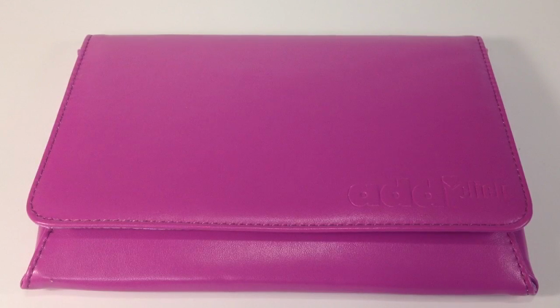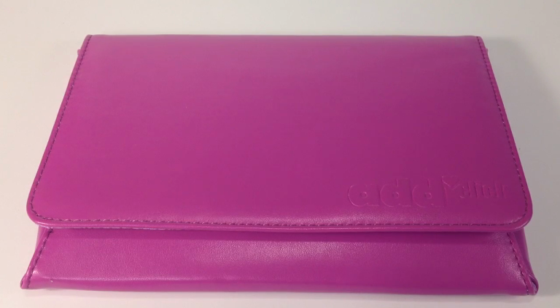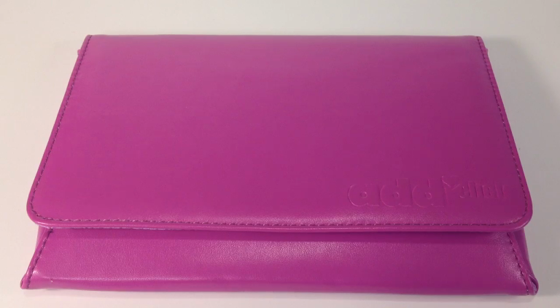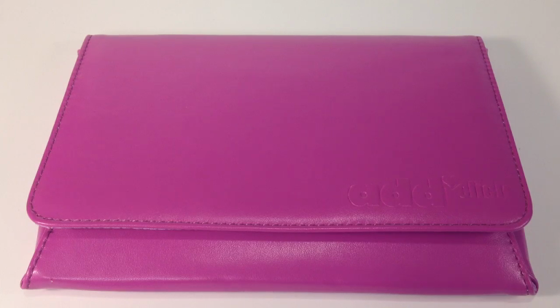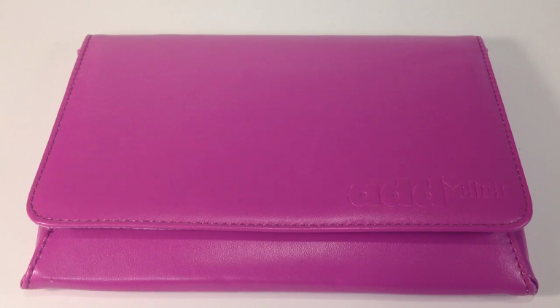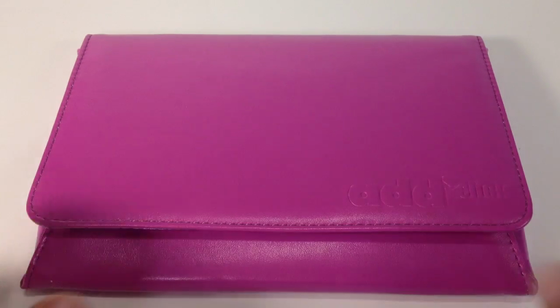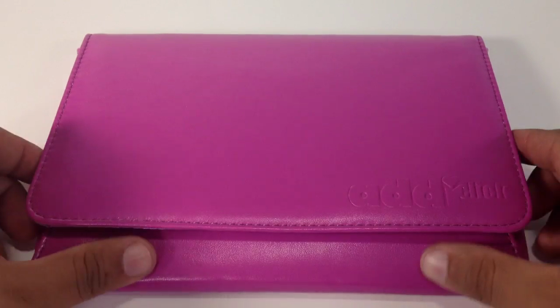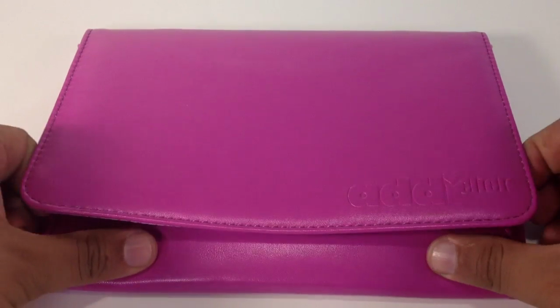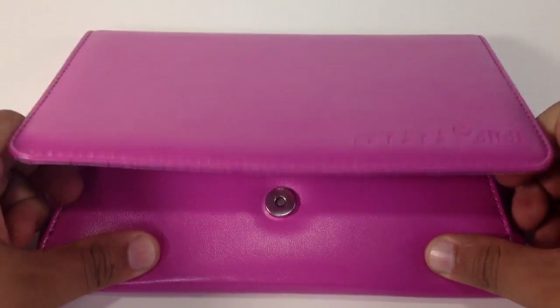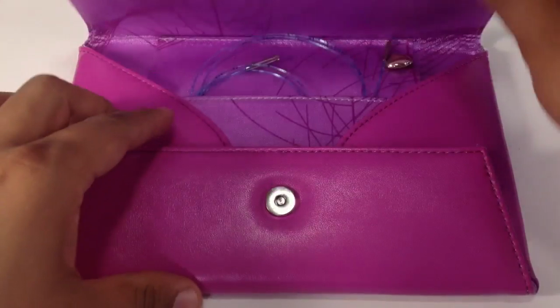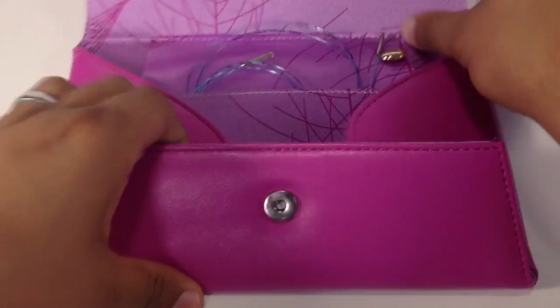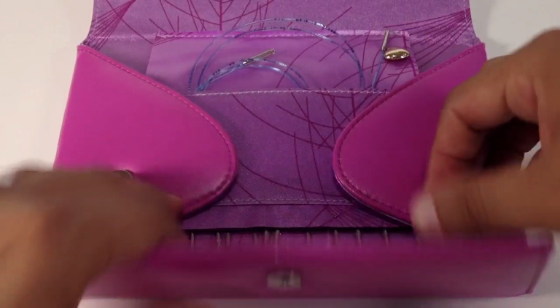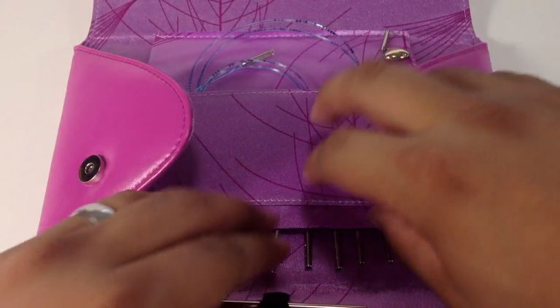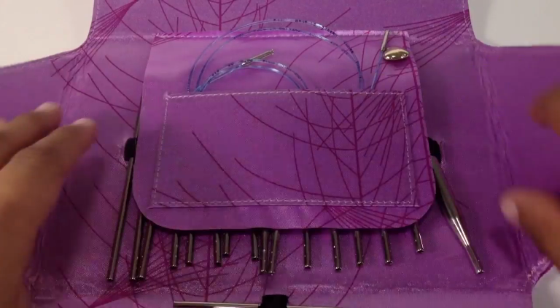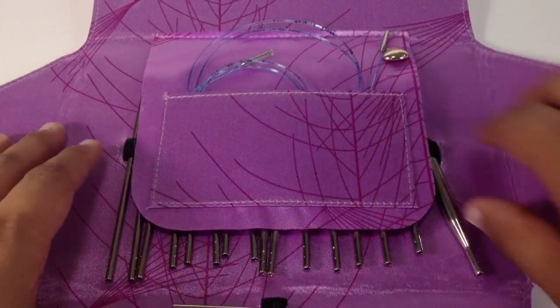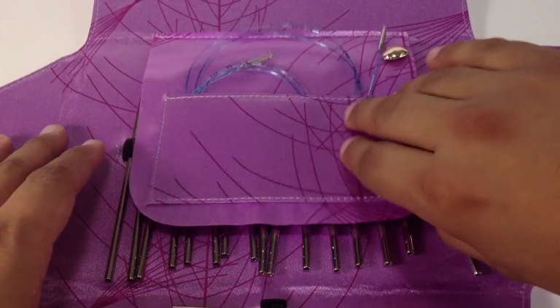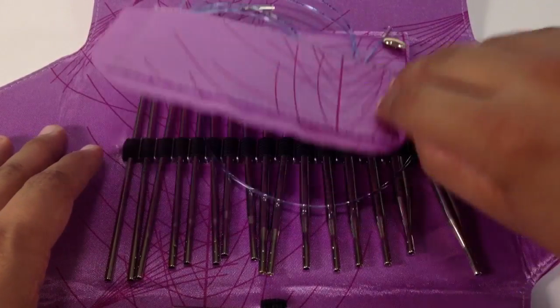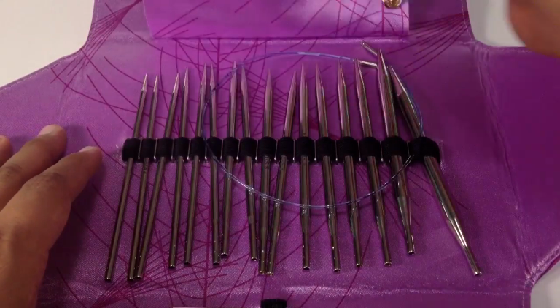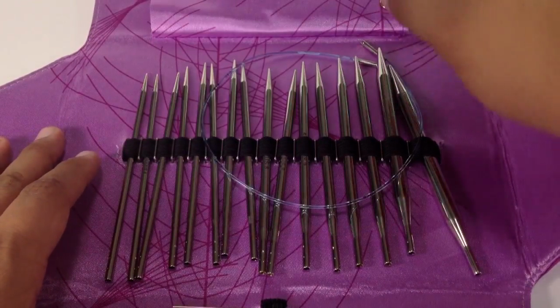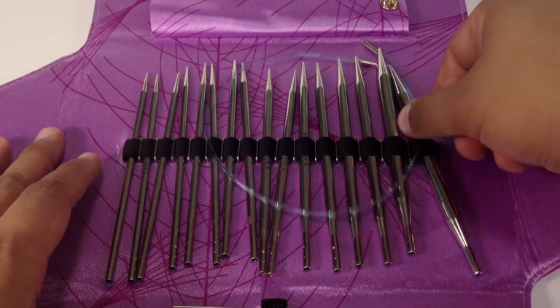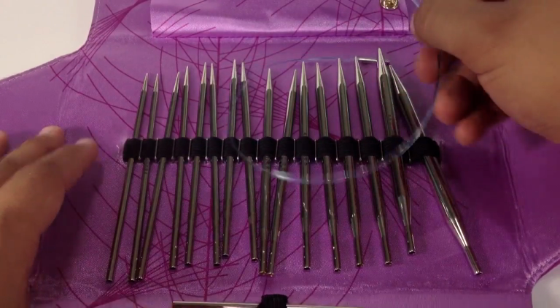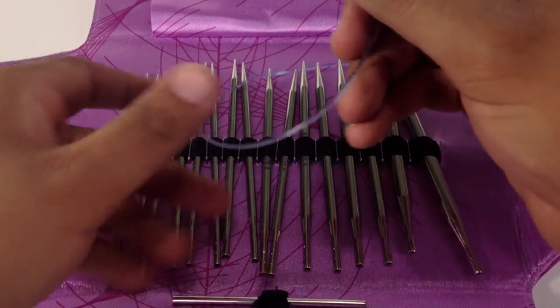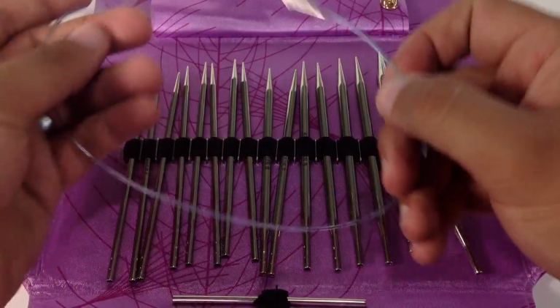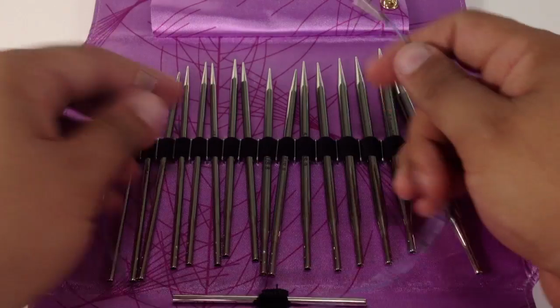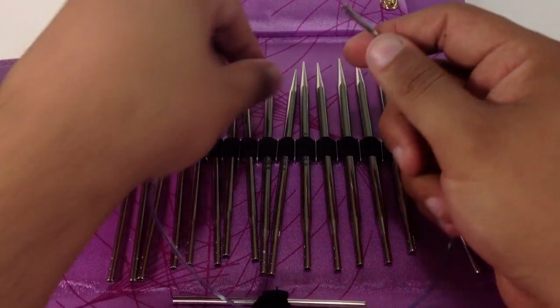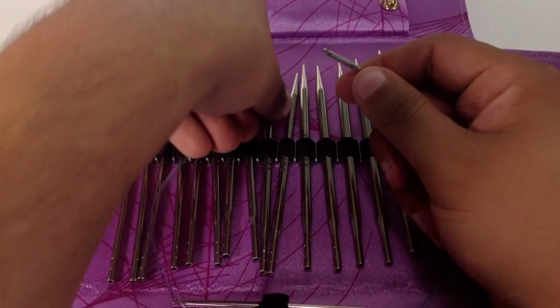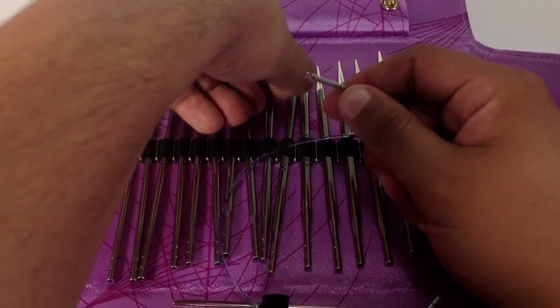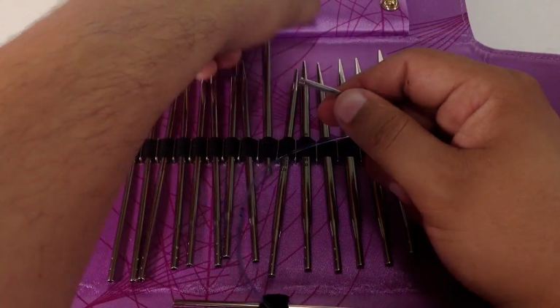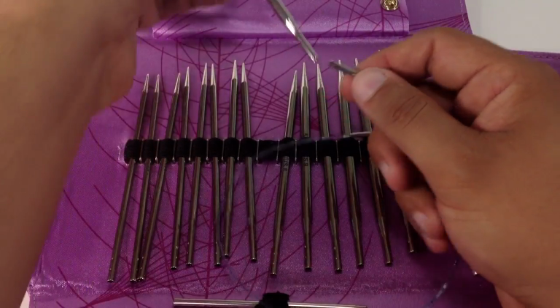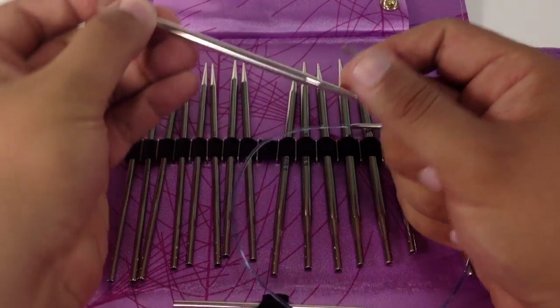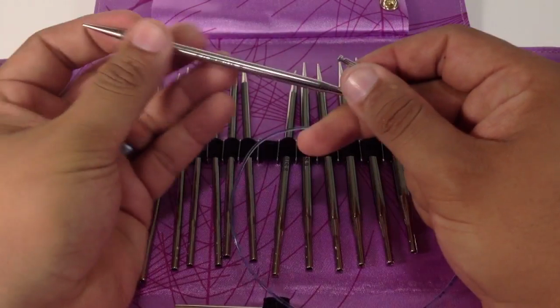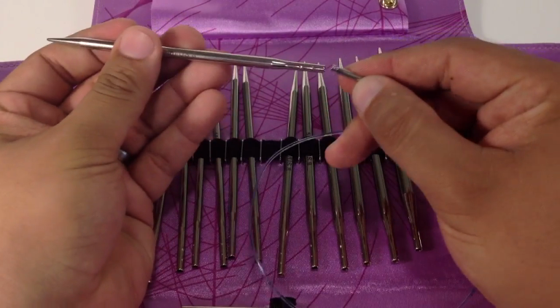For this tutorial, you will need a pair of knitting needles. Special thanks to our sponsor Scissell for providing today's needles. Today we are using their Addy Lace Interchangeable Clicks in the size 8.